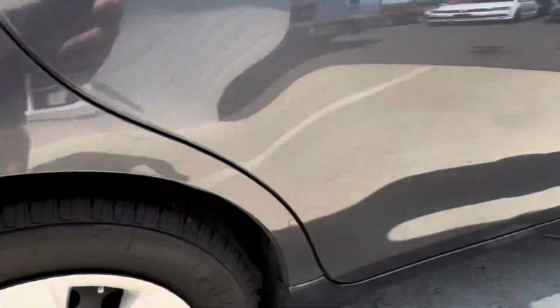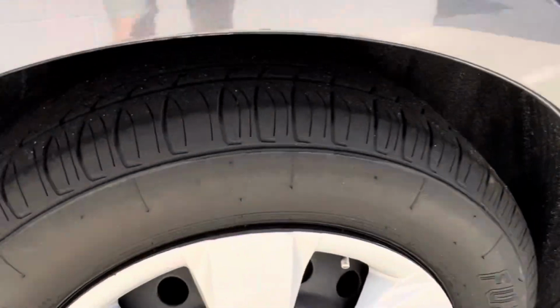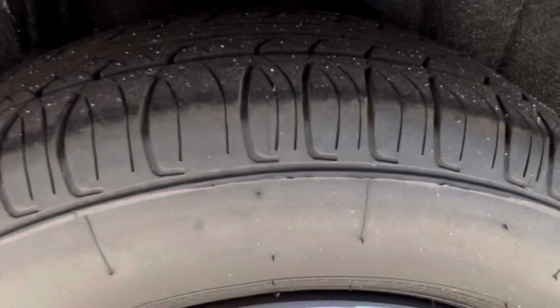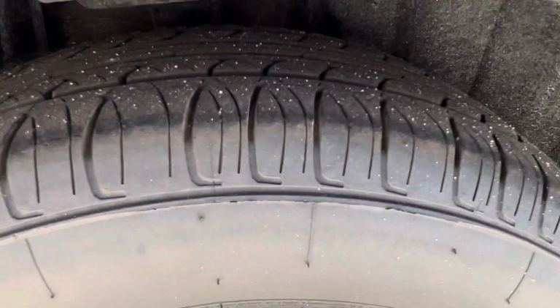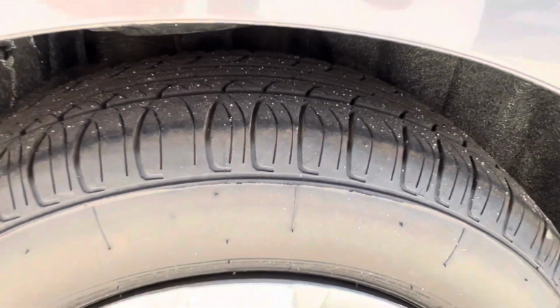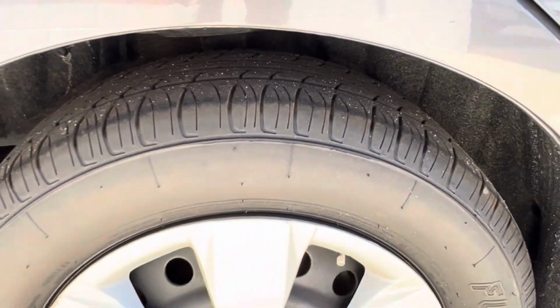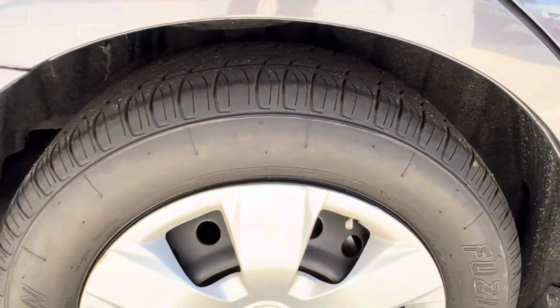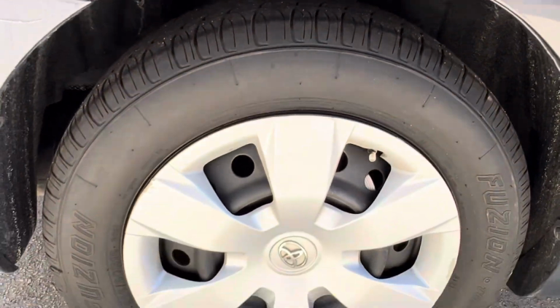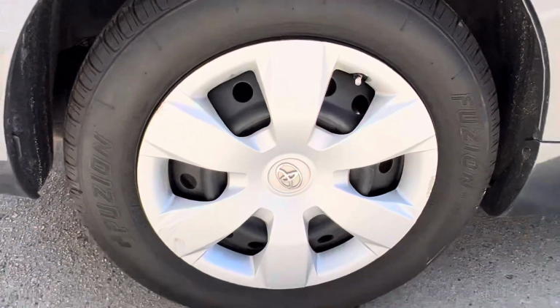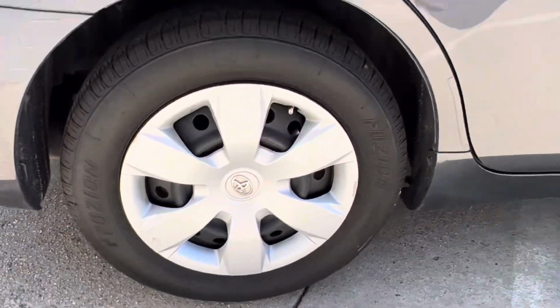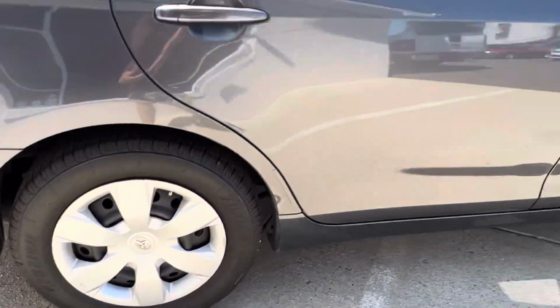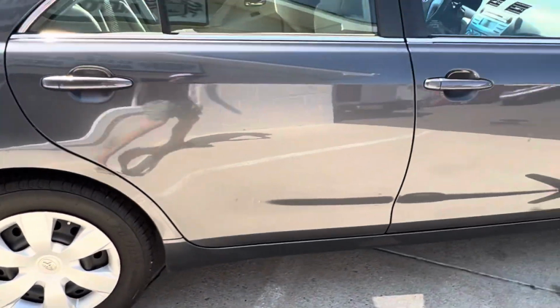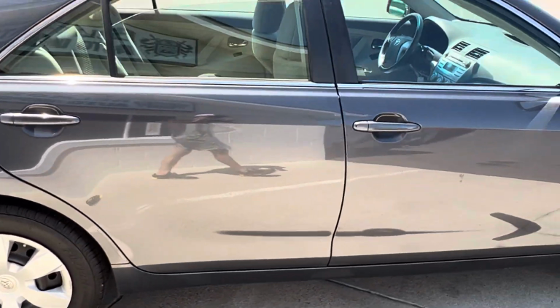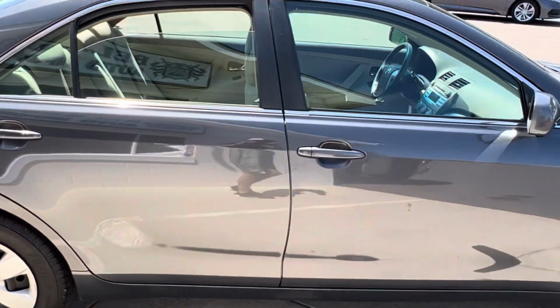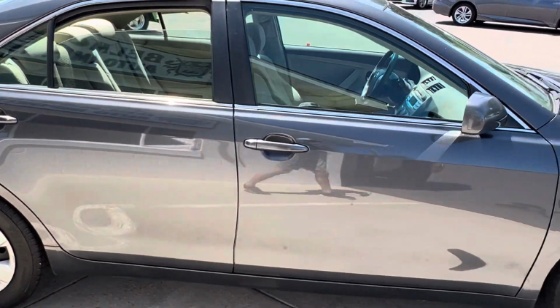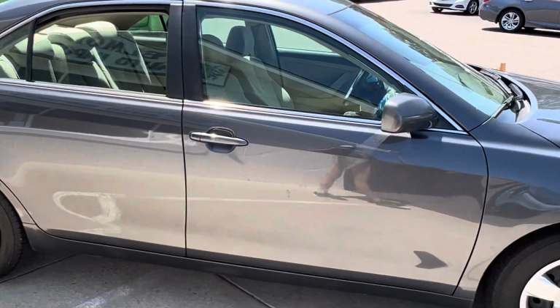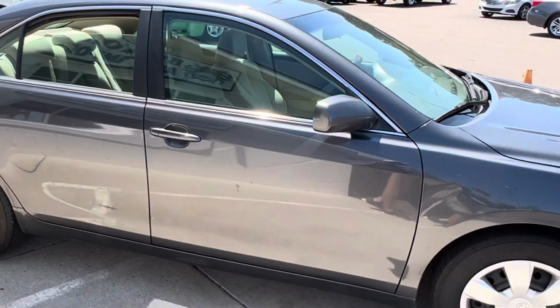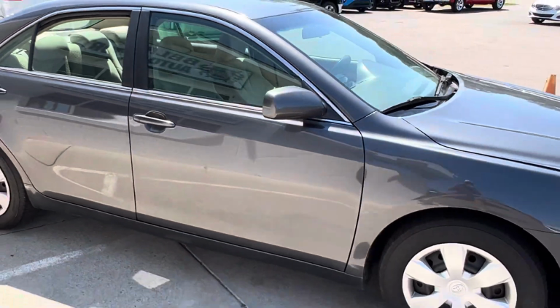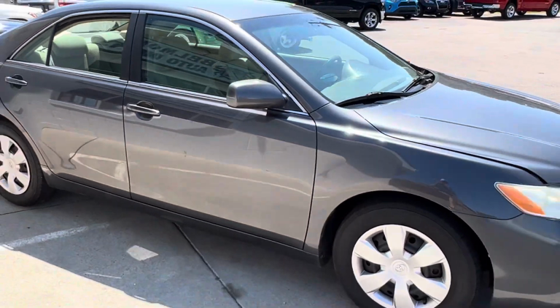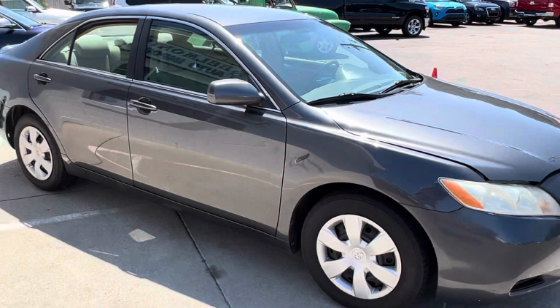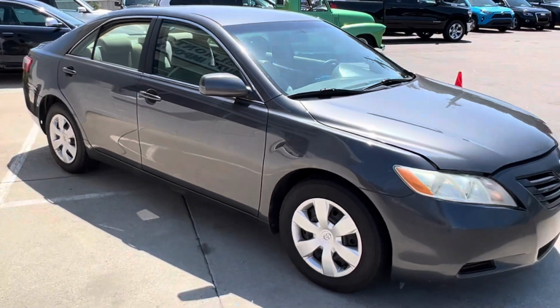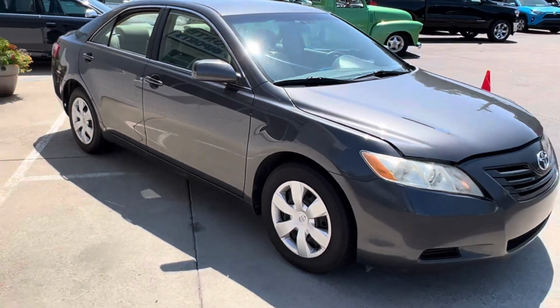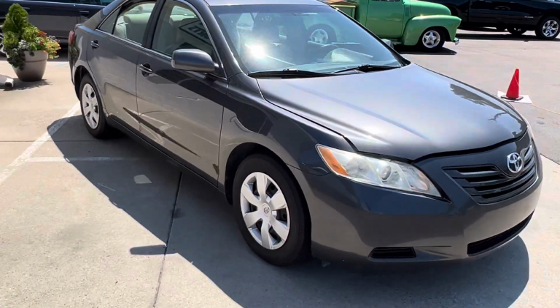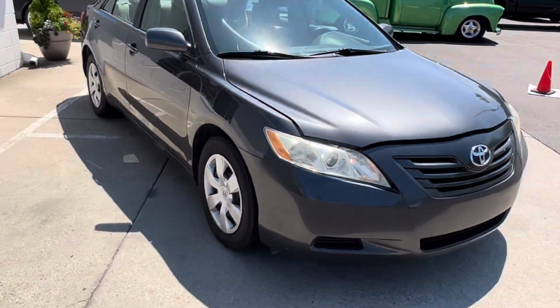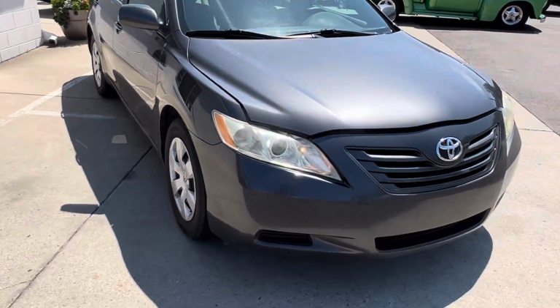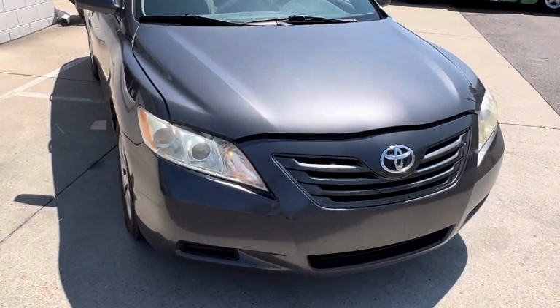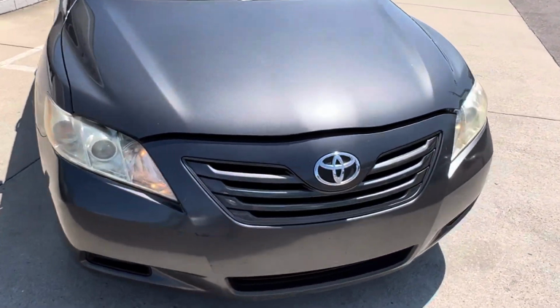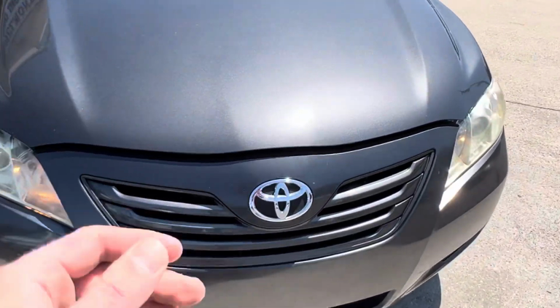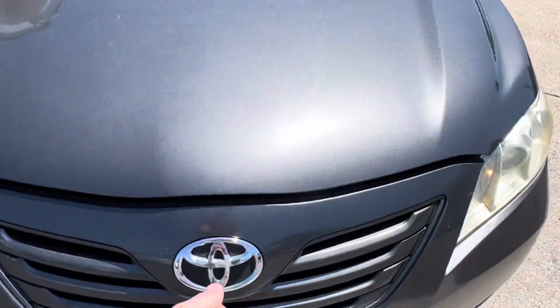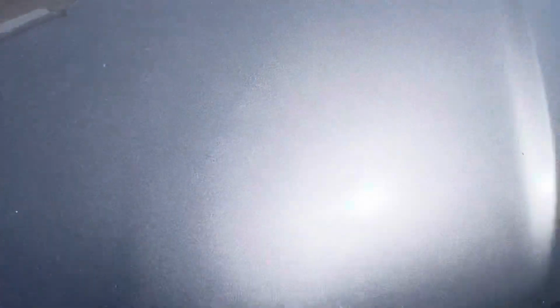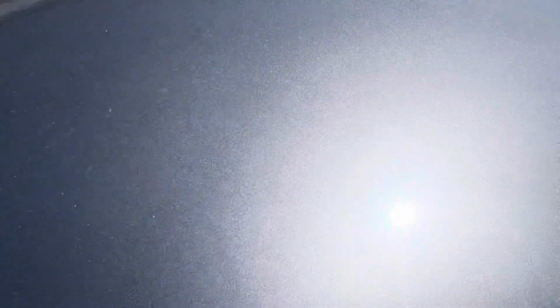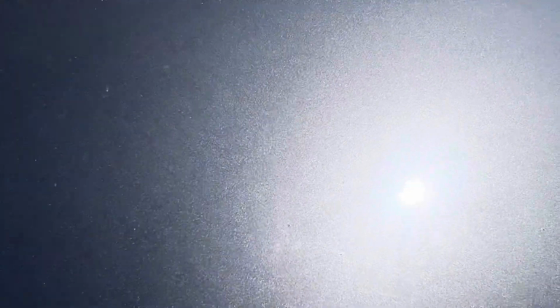Here's a closer look at the tire — it's not bad, still got some good tread on there. And last but not least, let's see what's underneath the hood.